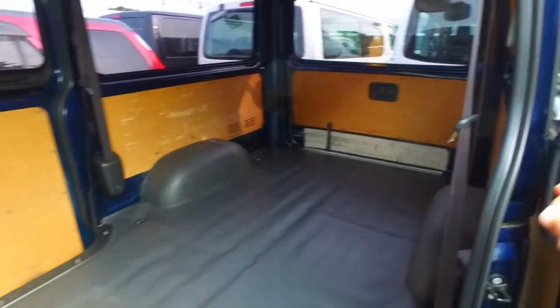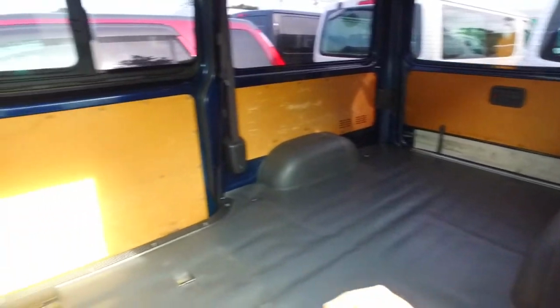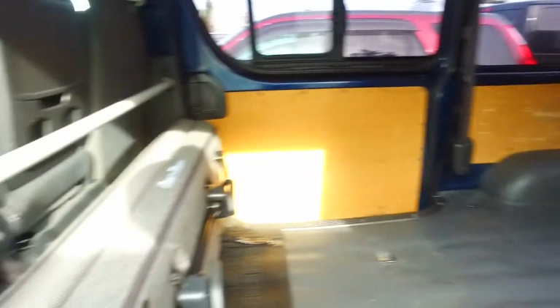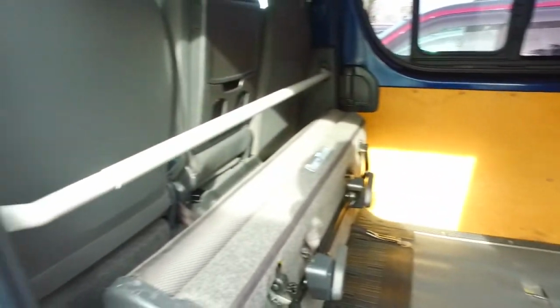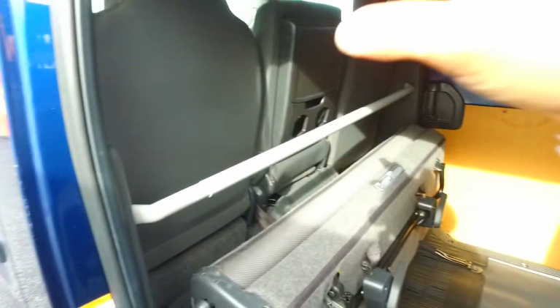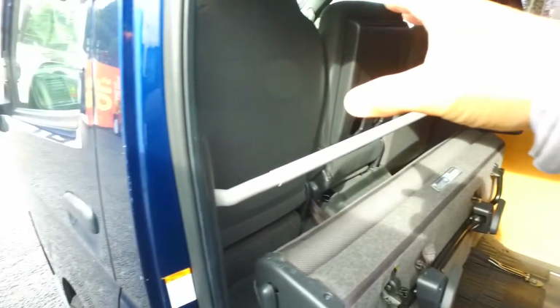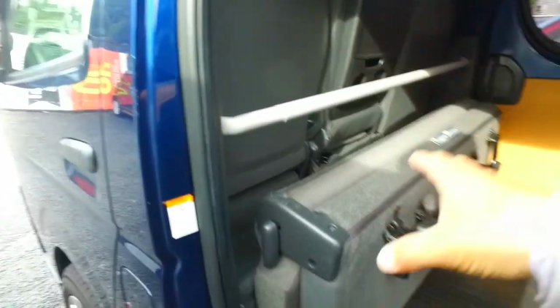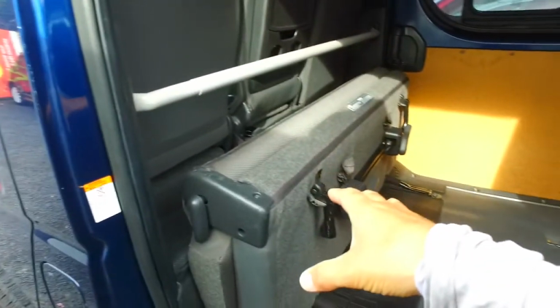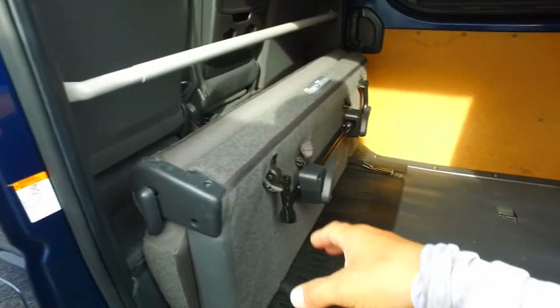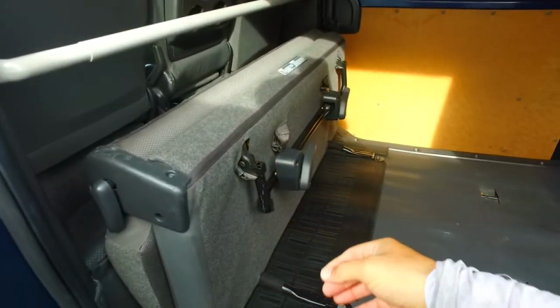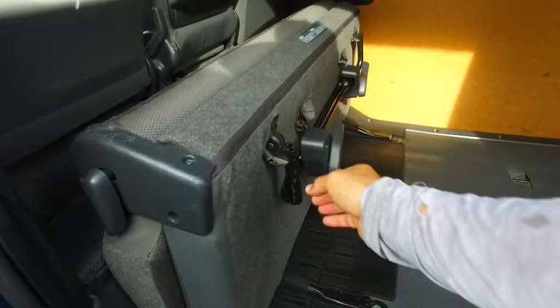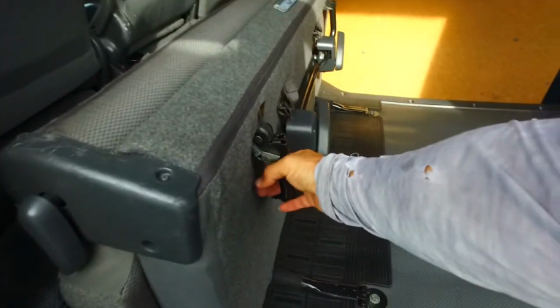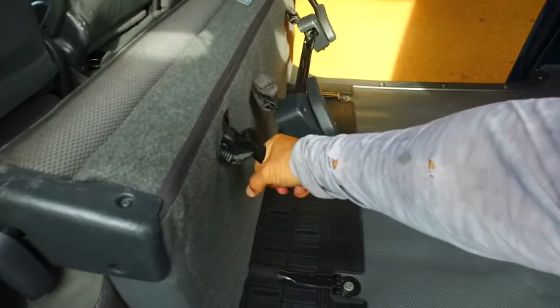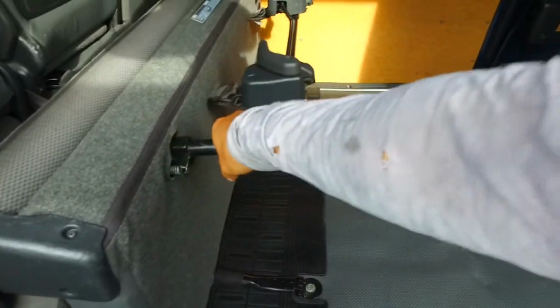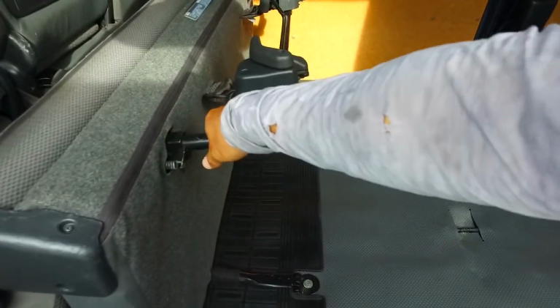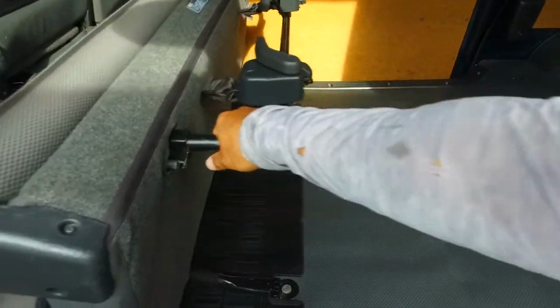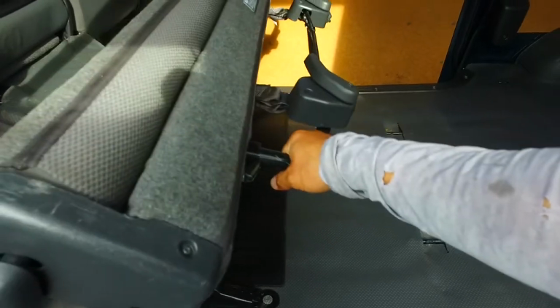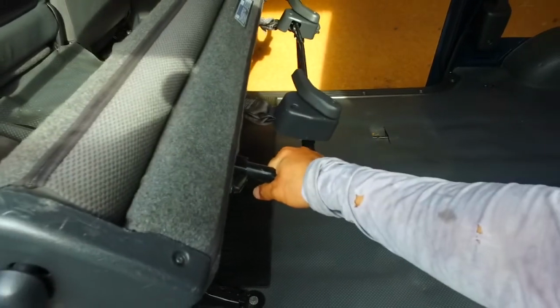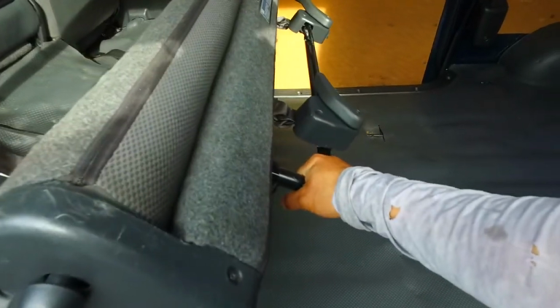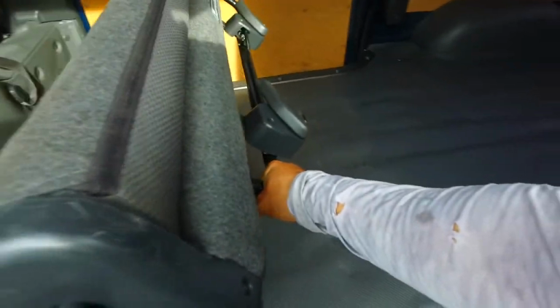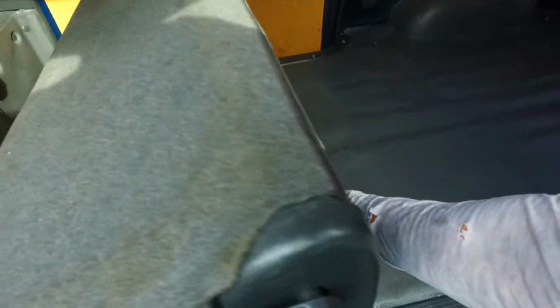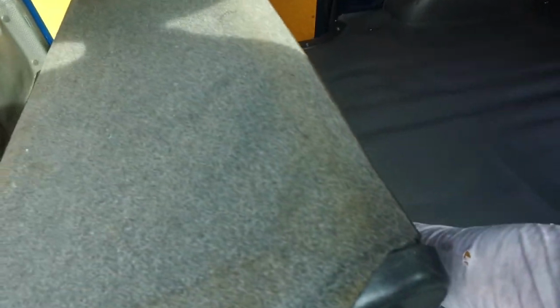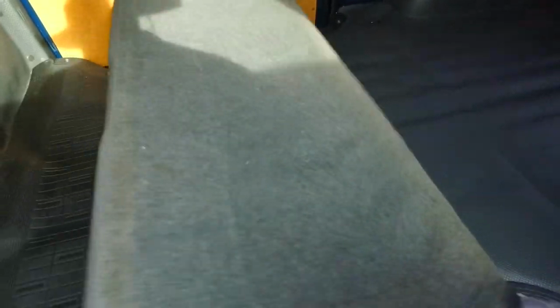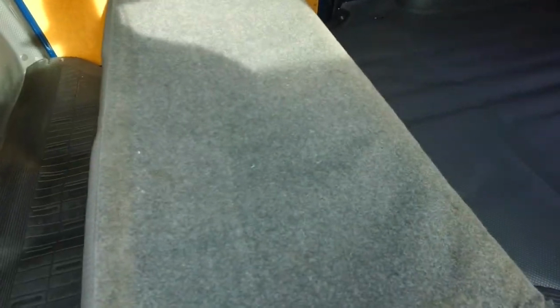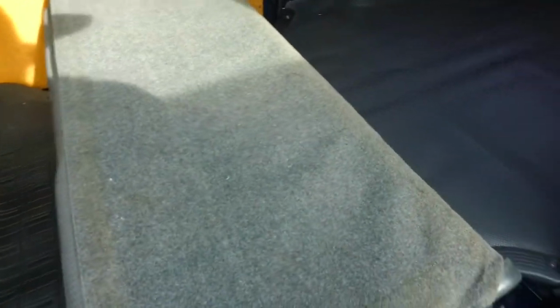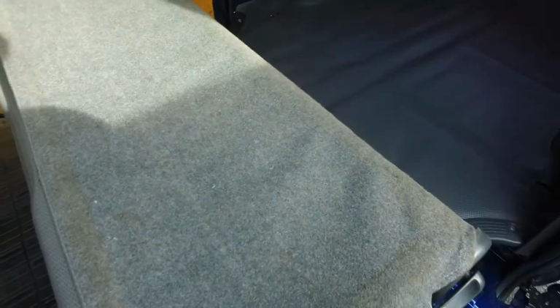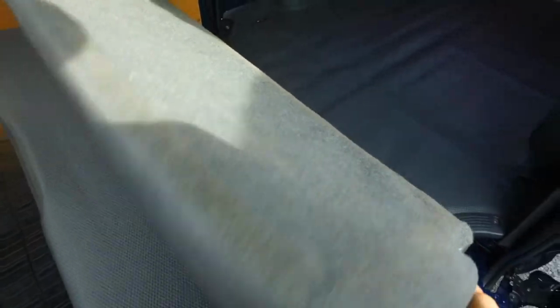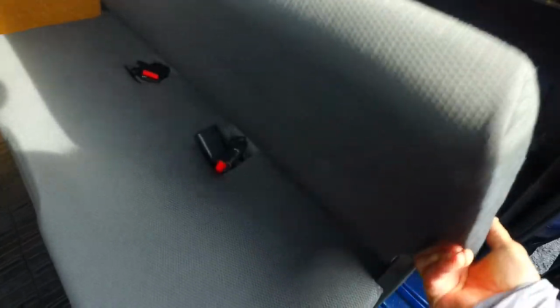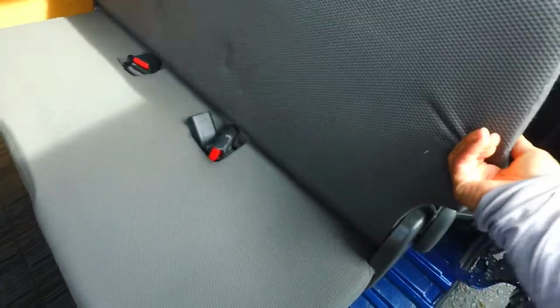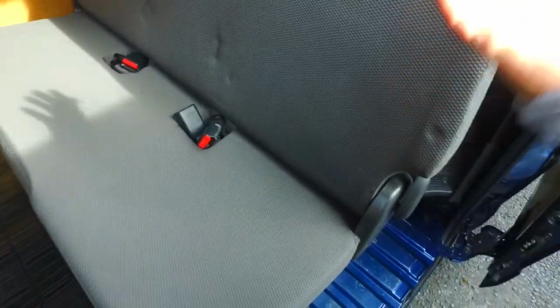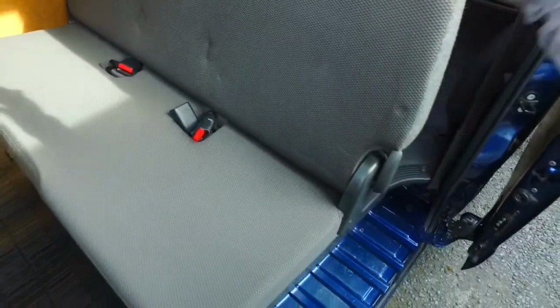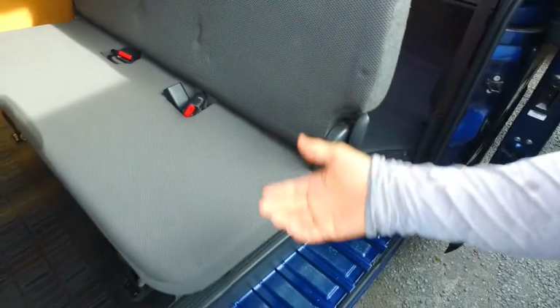This is a six-seater, so three seats in the front and three in the back as well. Just as easy as this — that lowers down. Done! I did it one-handed — magic!